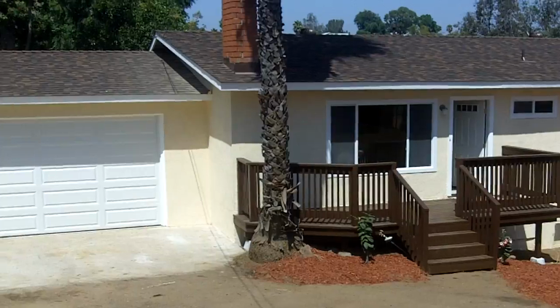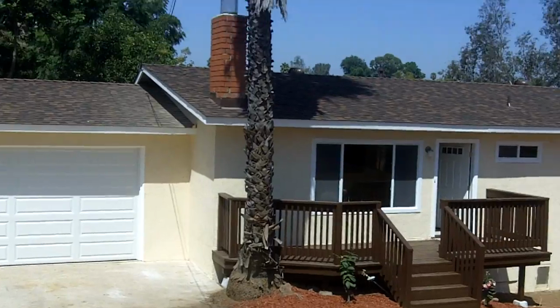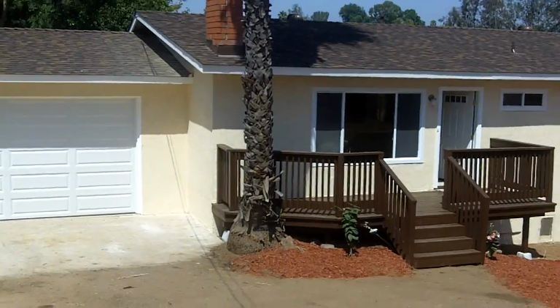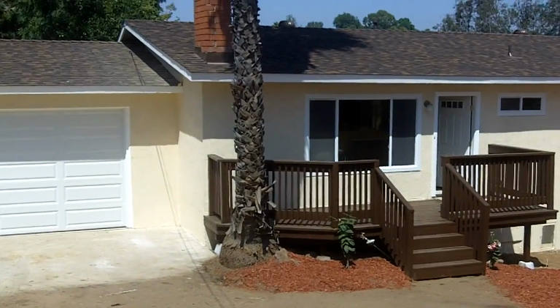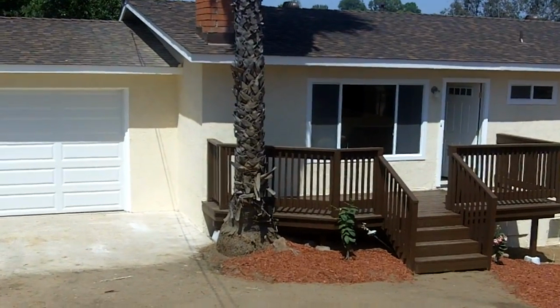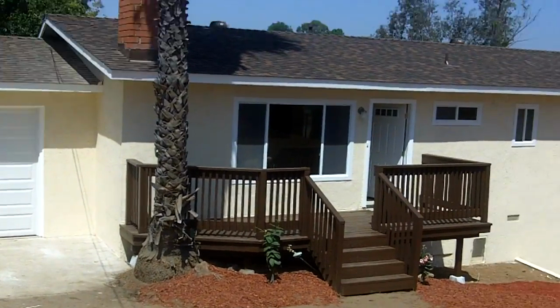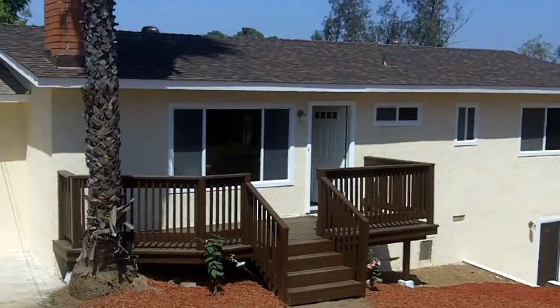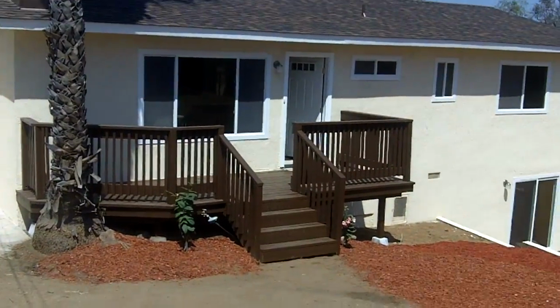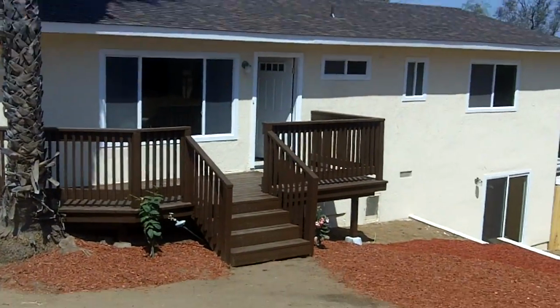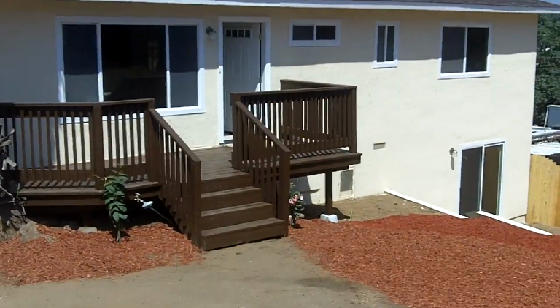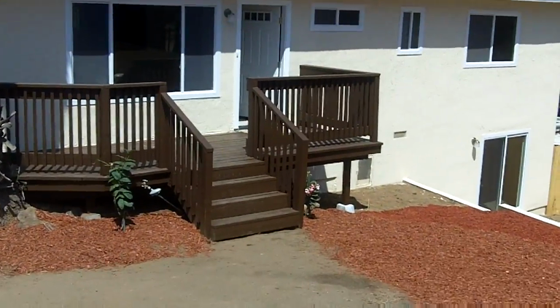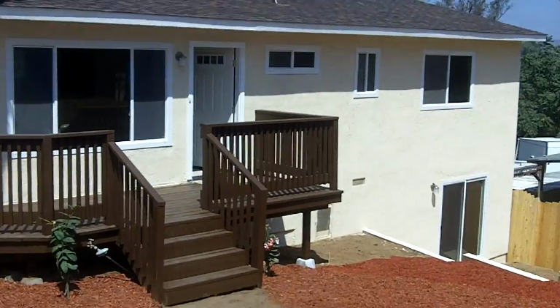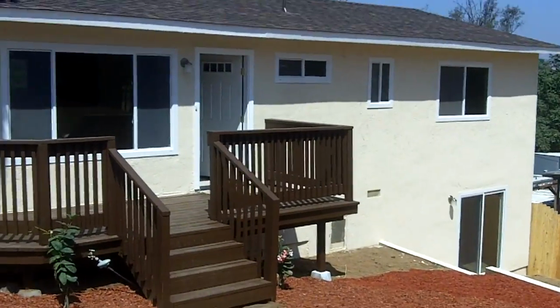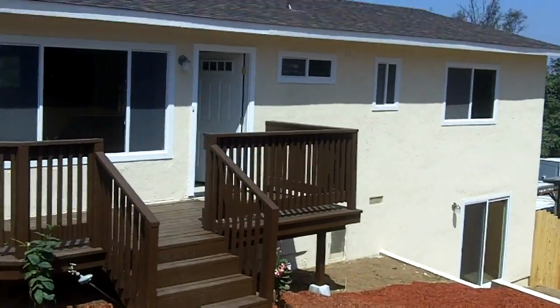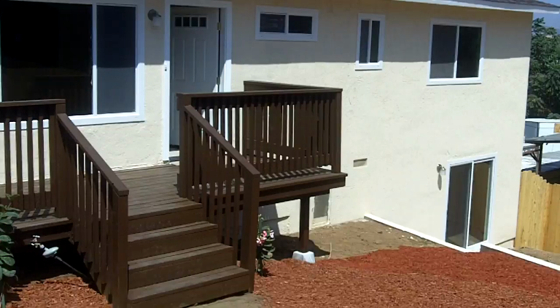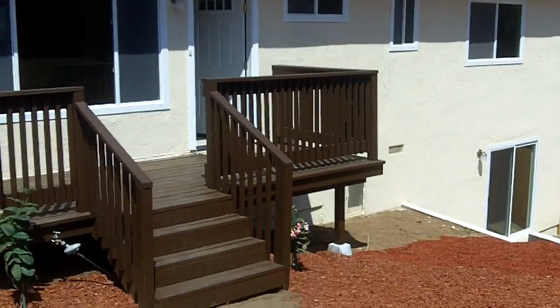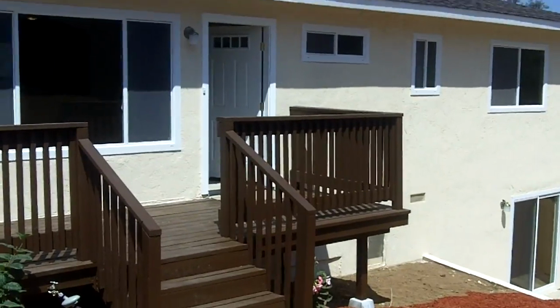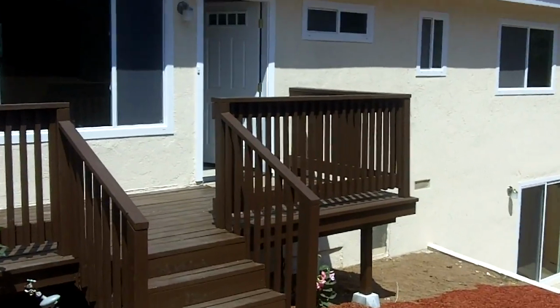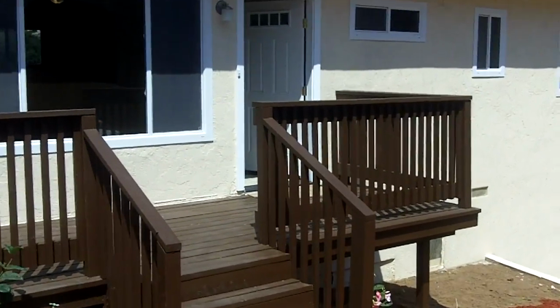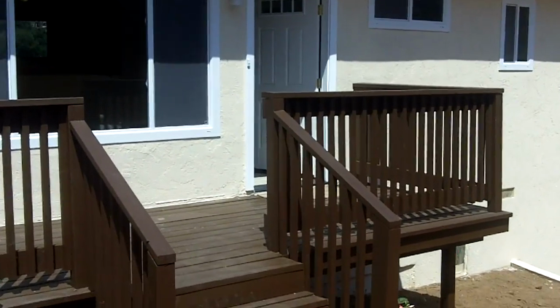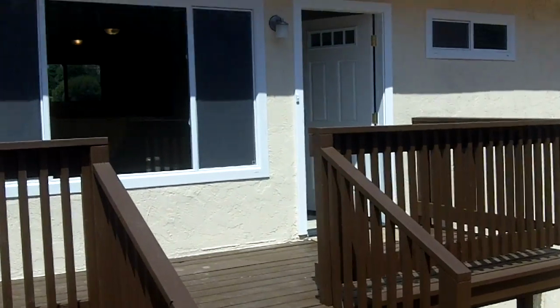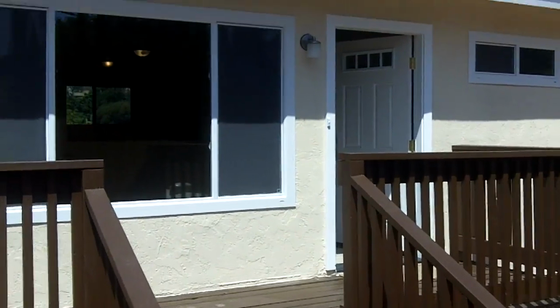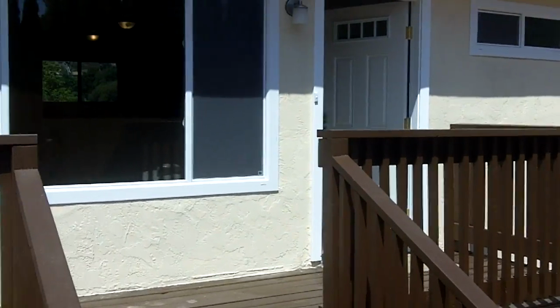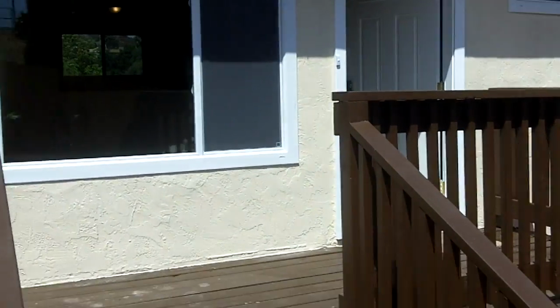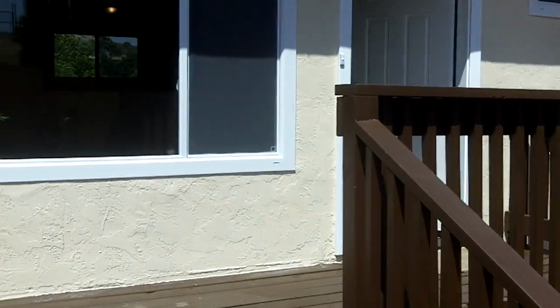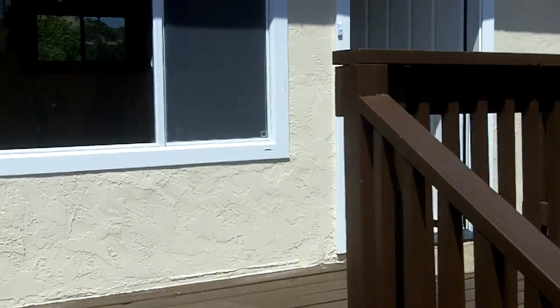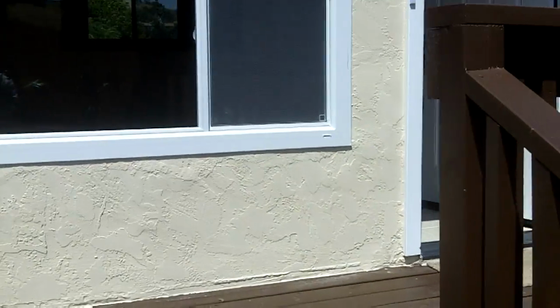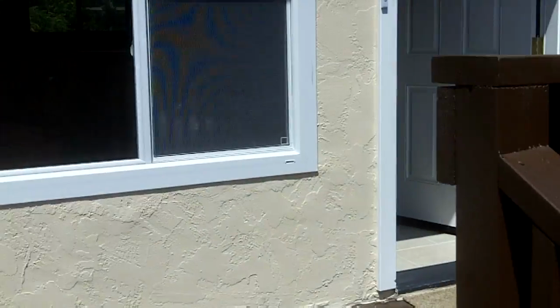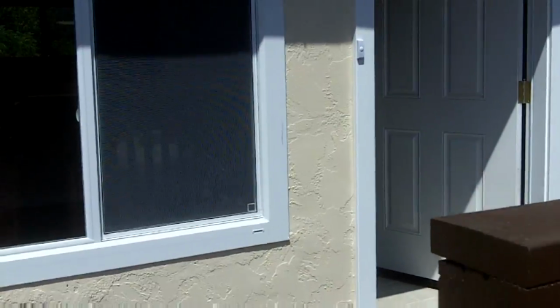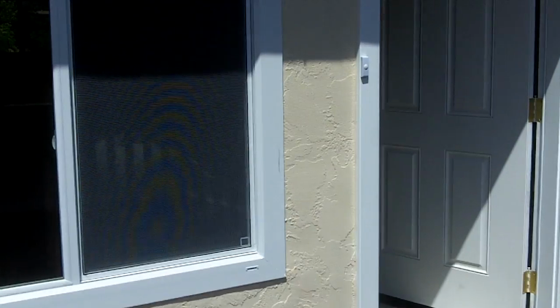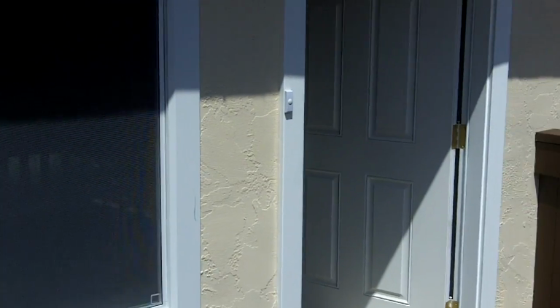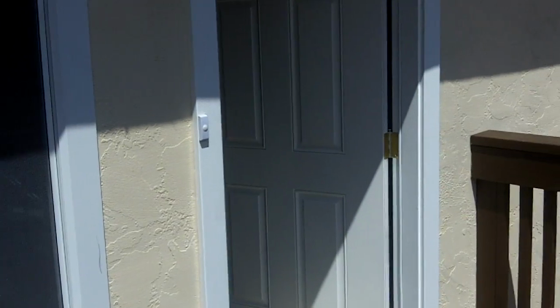All new remodel — new roof, paint outside, windows. Redid the deck there. This is a four bedroom and two bath, over 1,600 square feet.